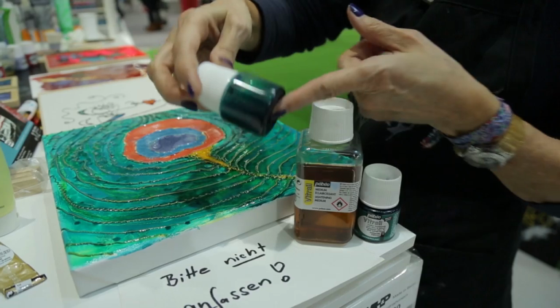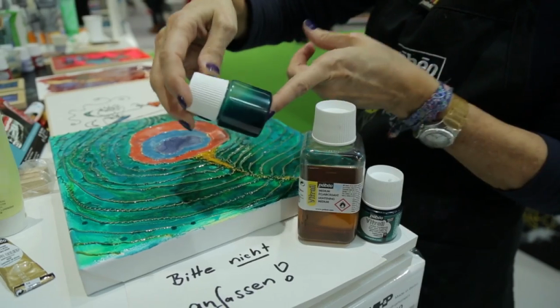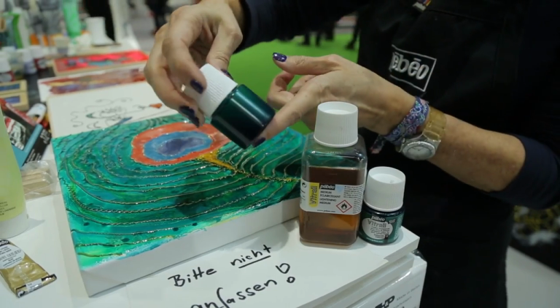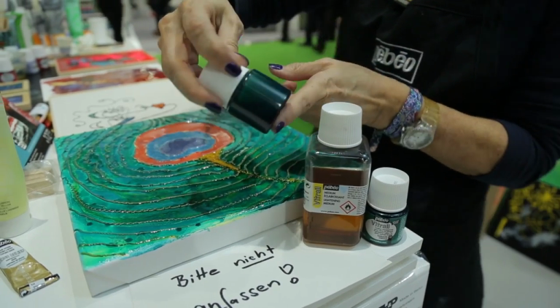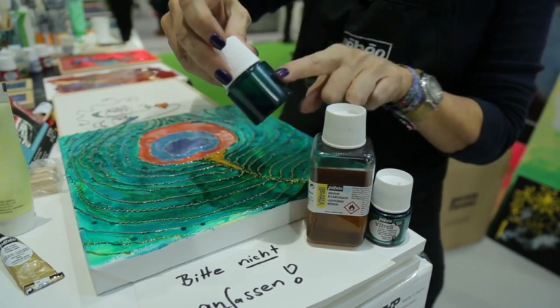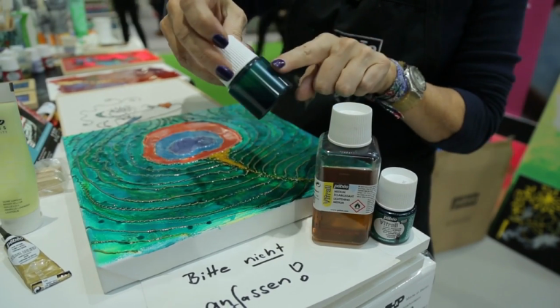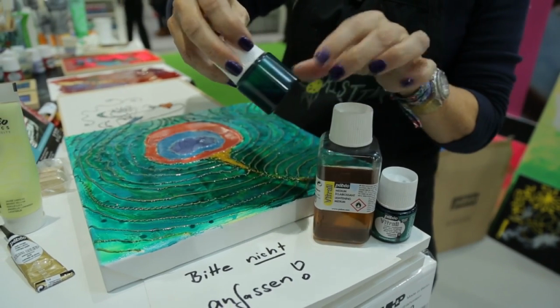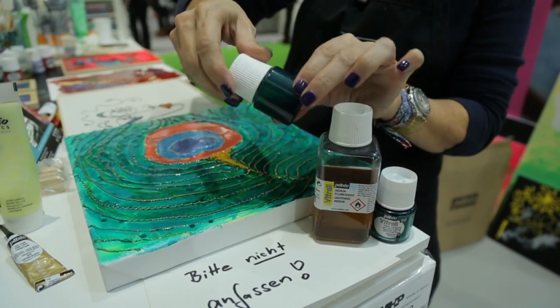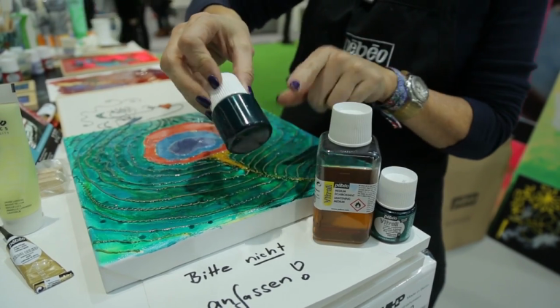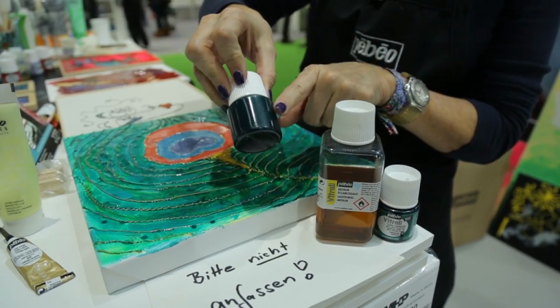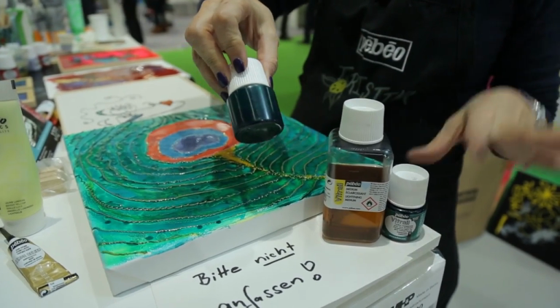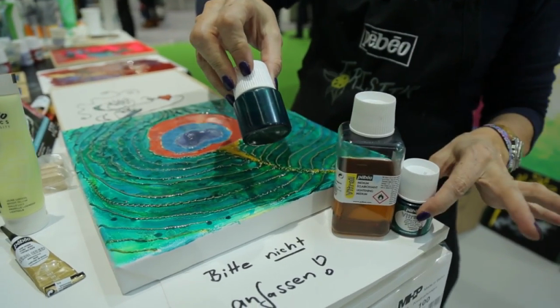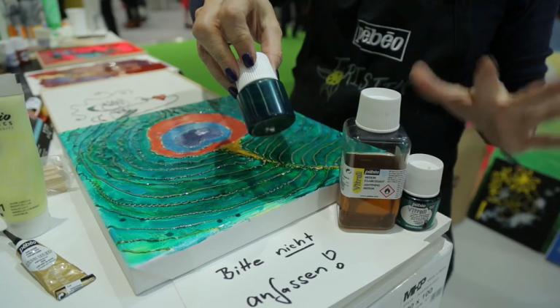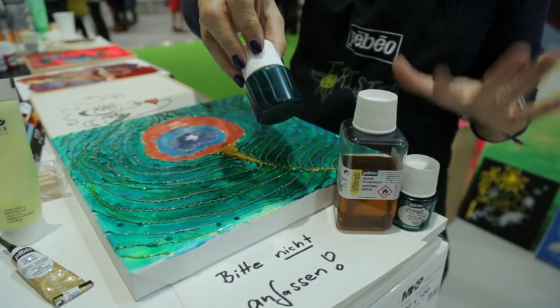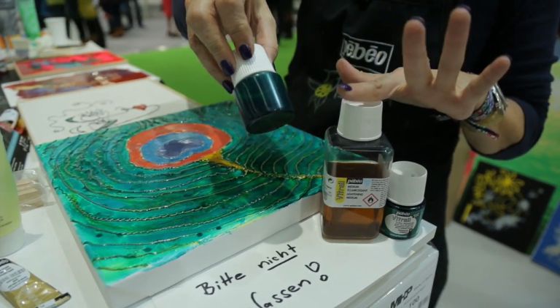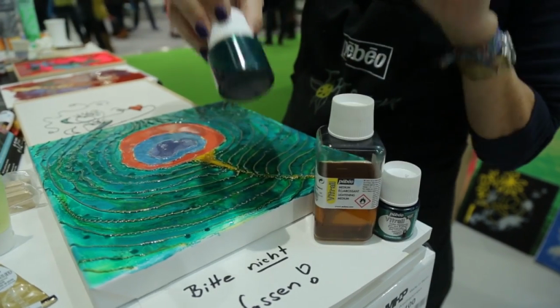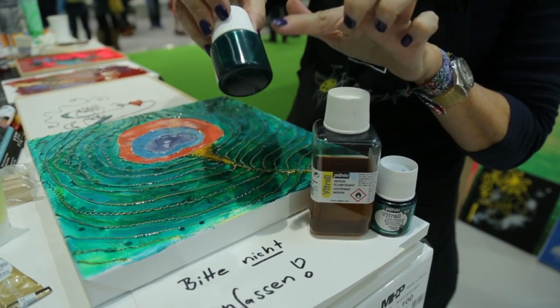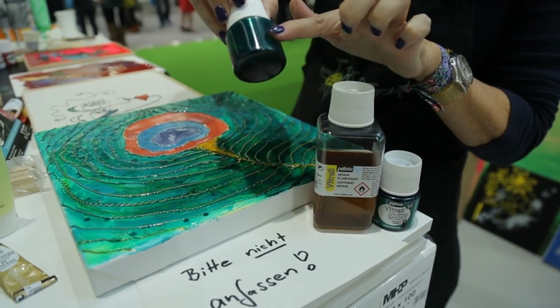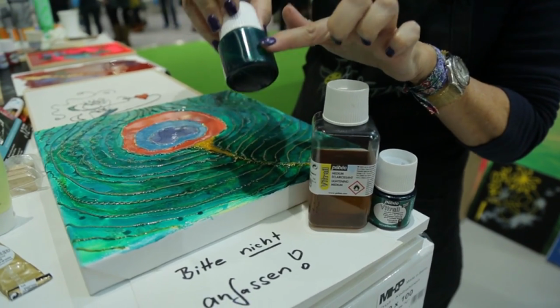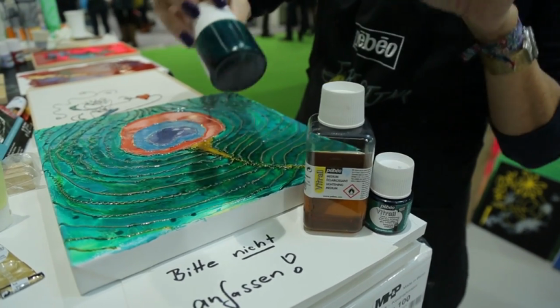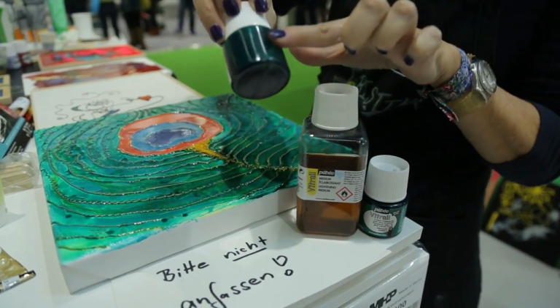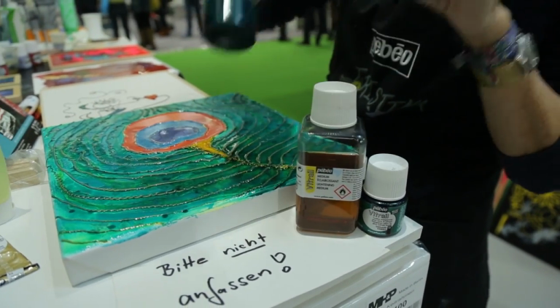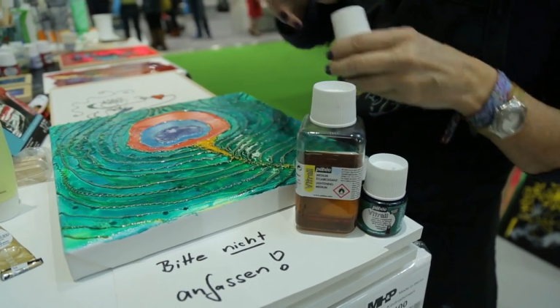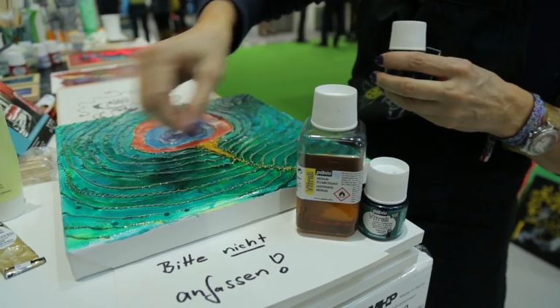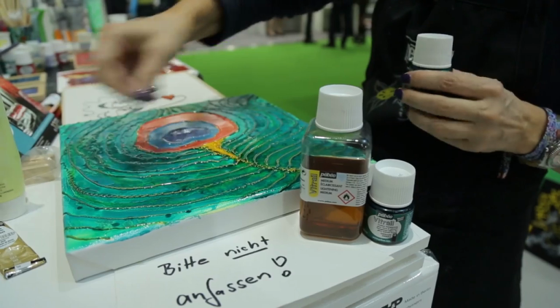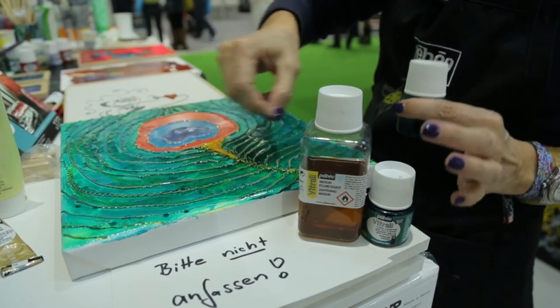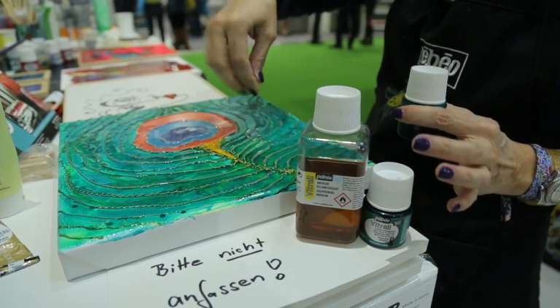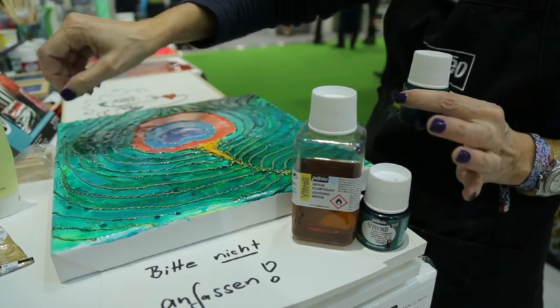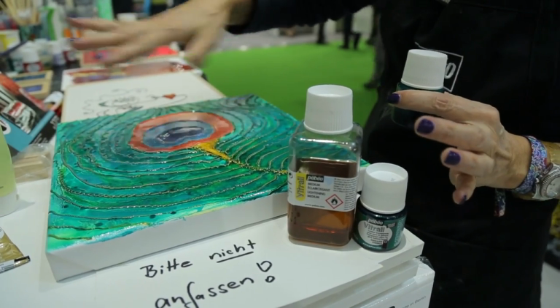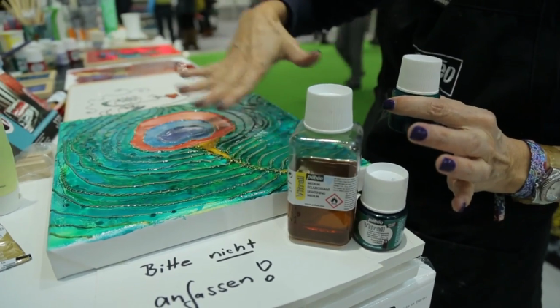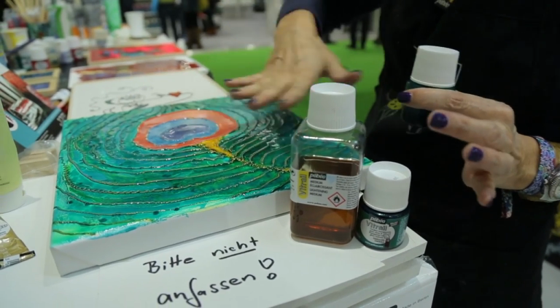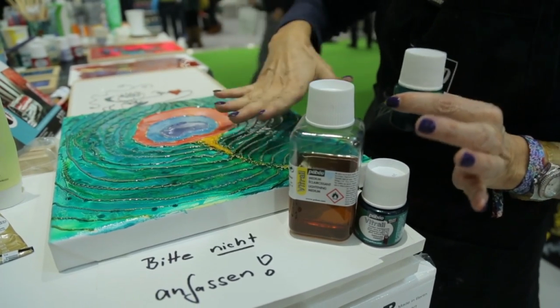Here's a sample in a bottle — you can buy the bottles from Pébéo where I mixed the V-Trail paint with the lightening medium. That's what I've used with a brush and painted onto the surface of the acrylic paint.